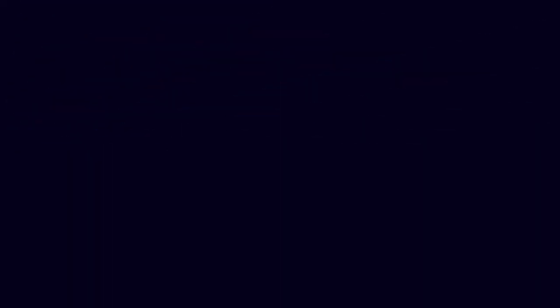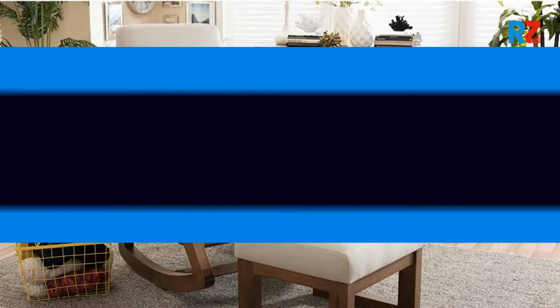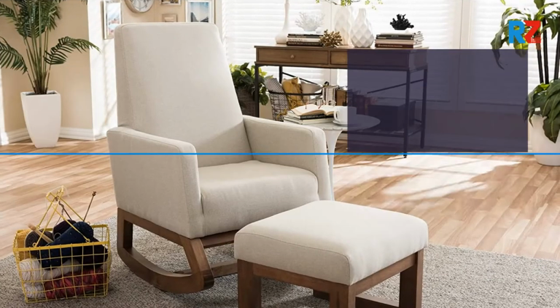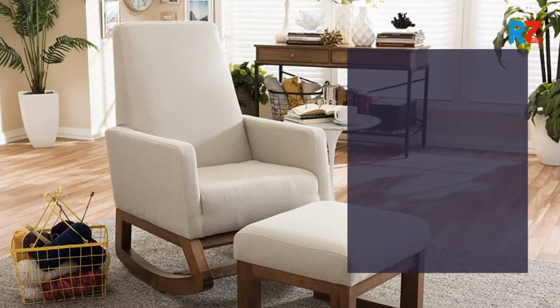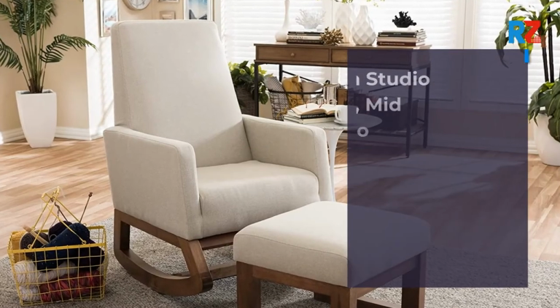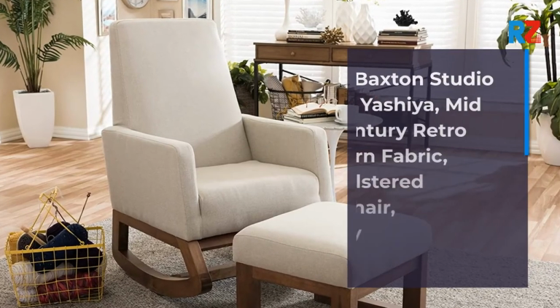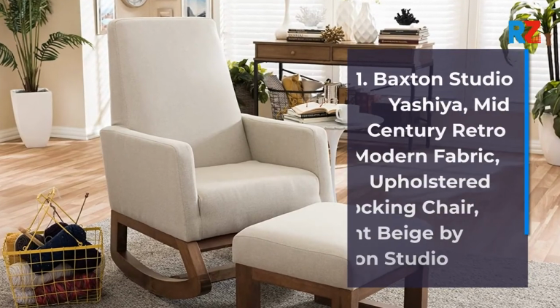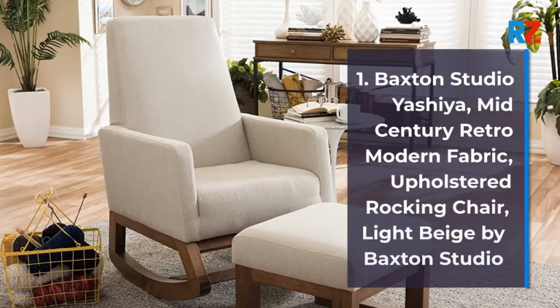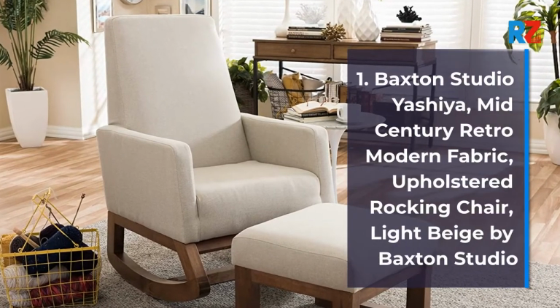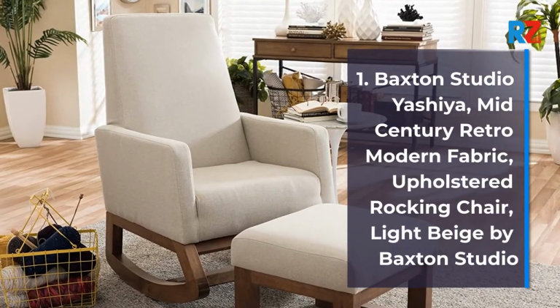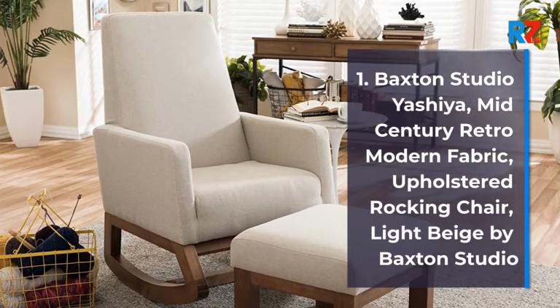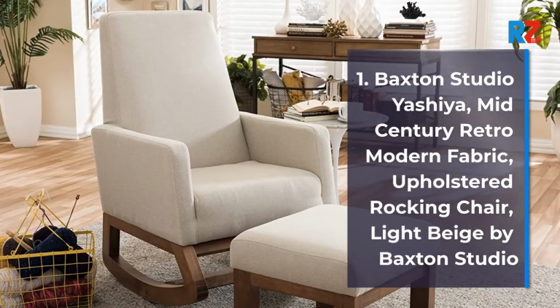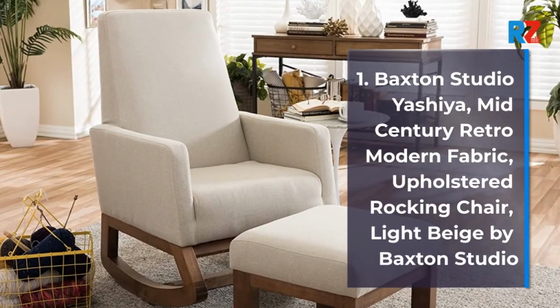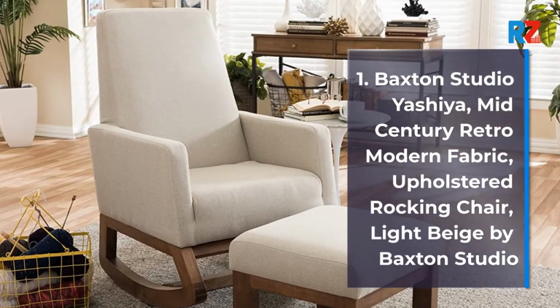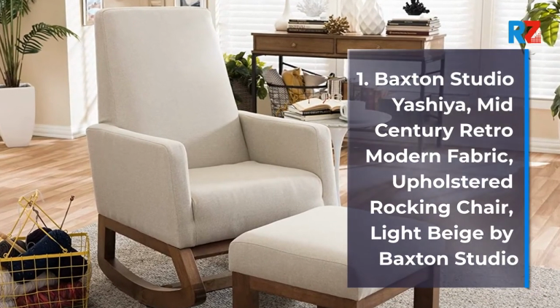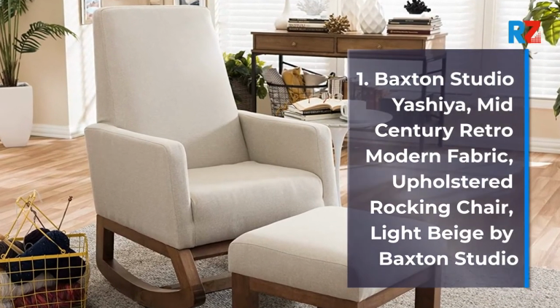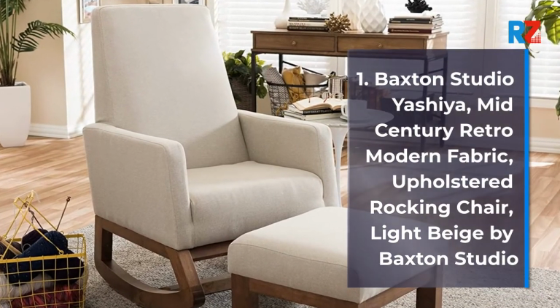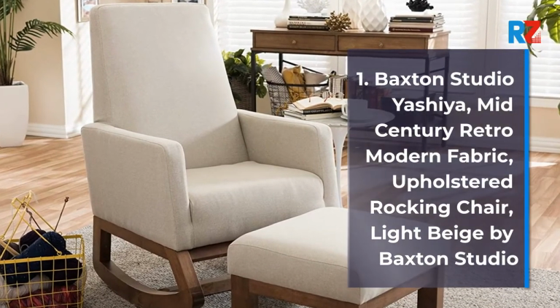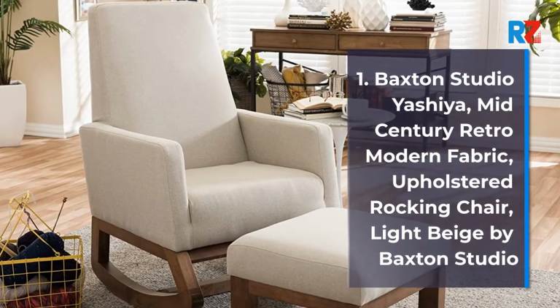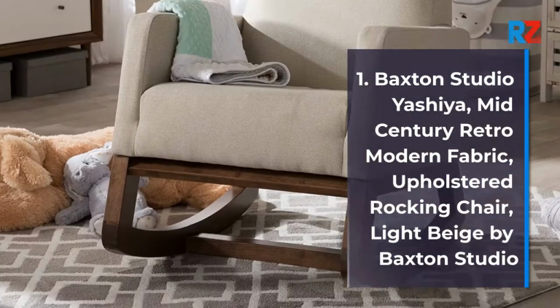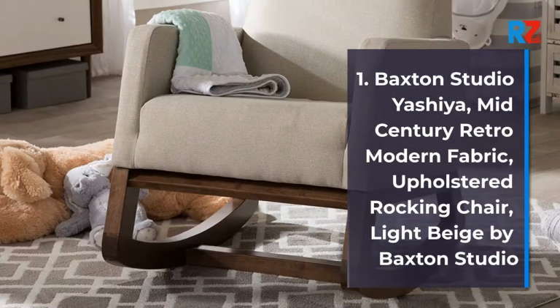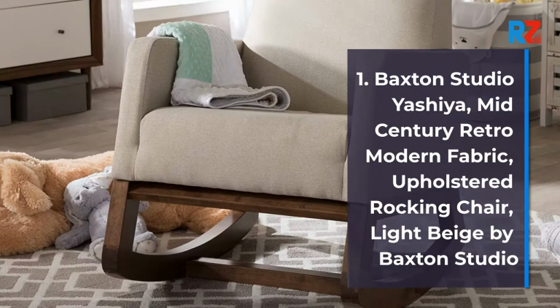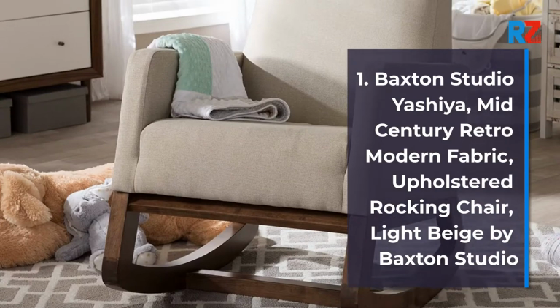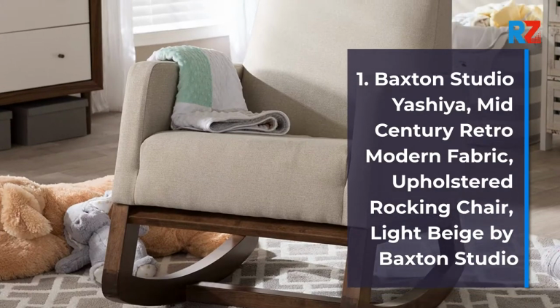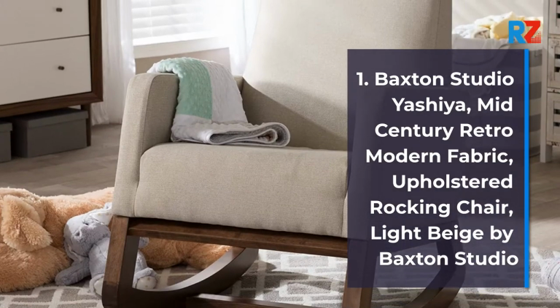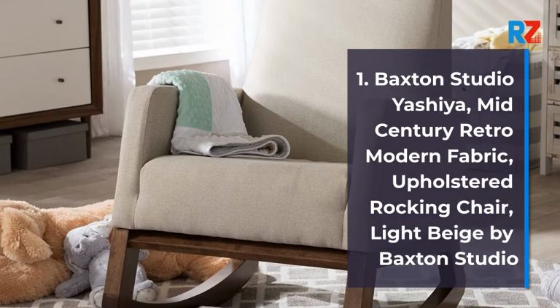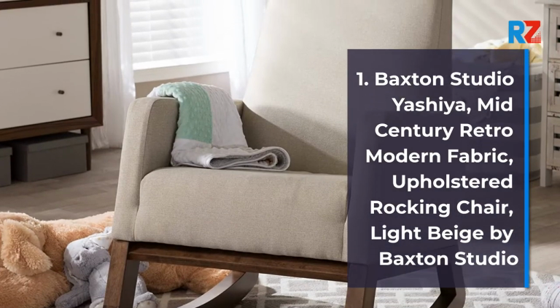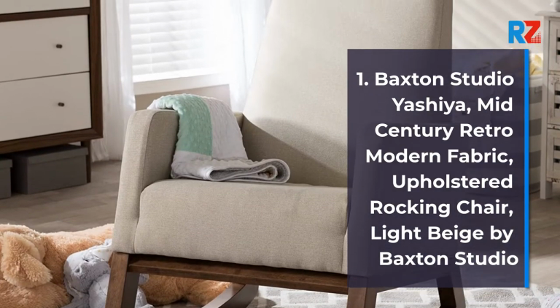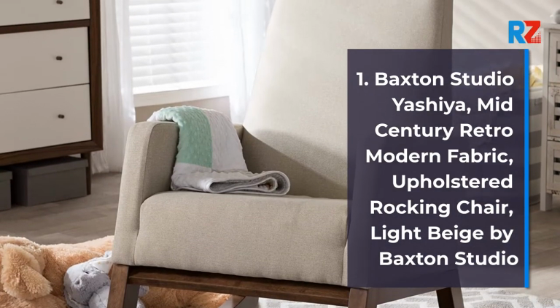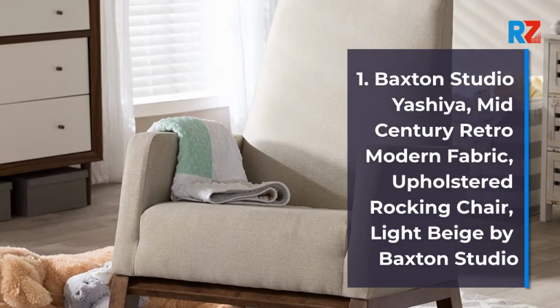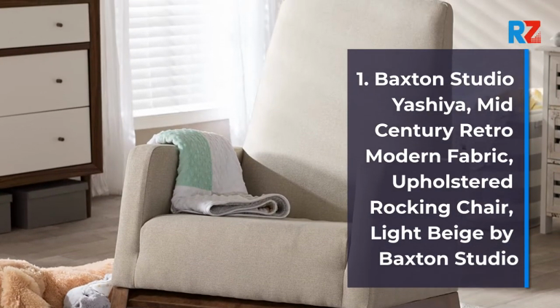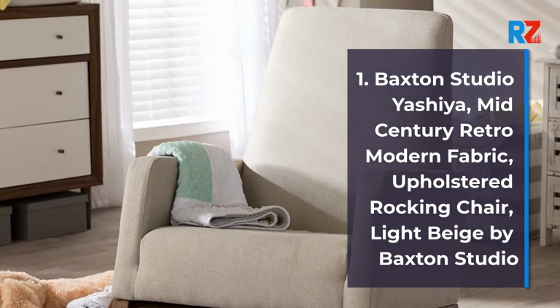1. Baxton Studio Yashia, Mid-Century Retro Modern Fabric Upholstered Rocking Chair, Light Beige by Baxton Studio.